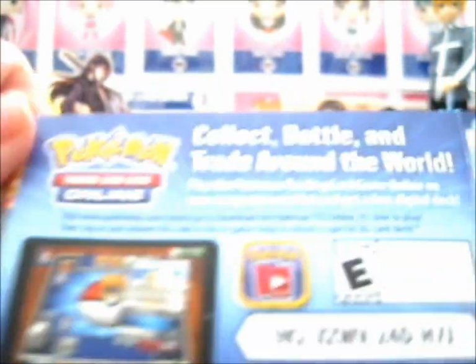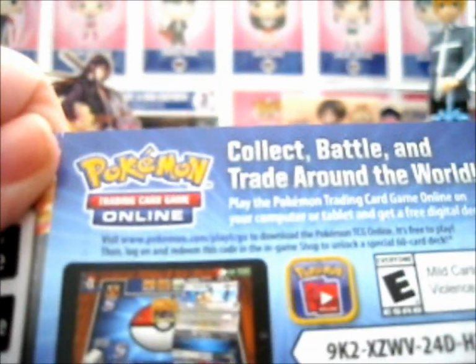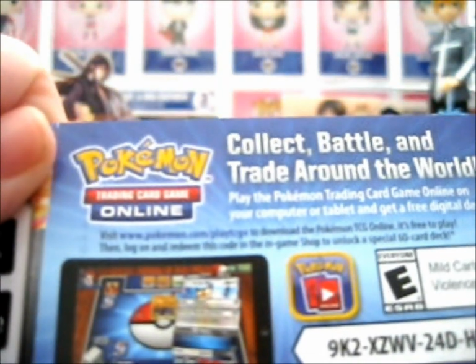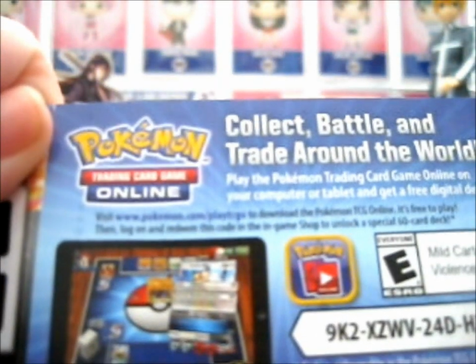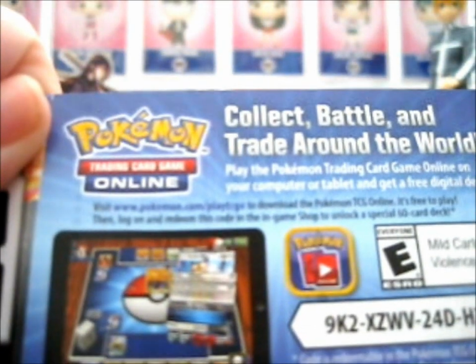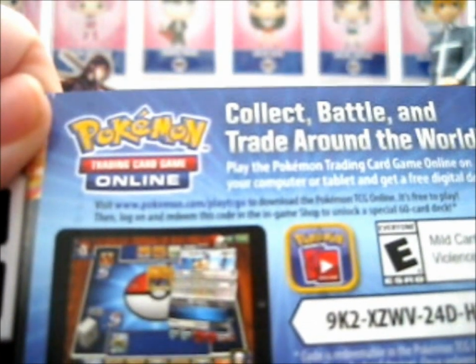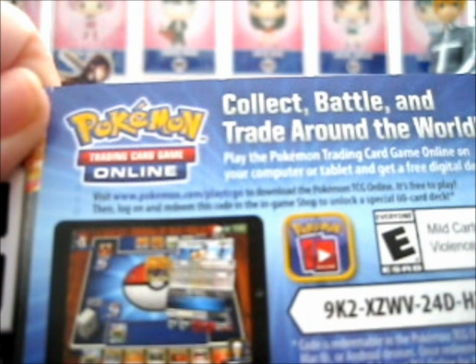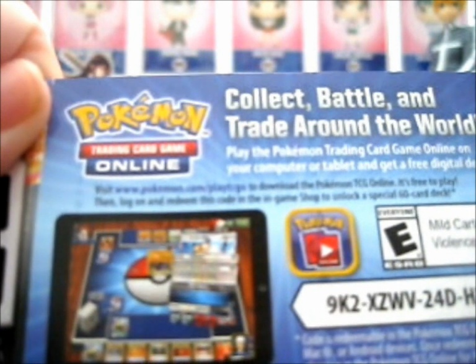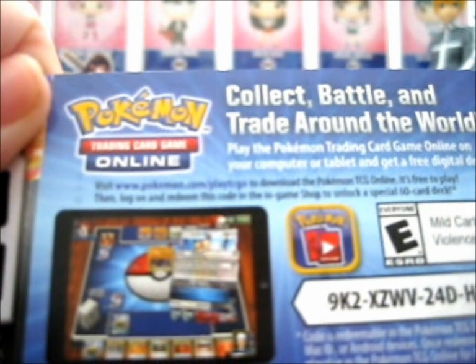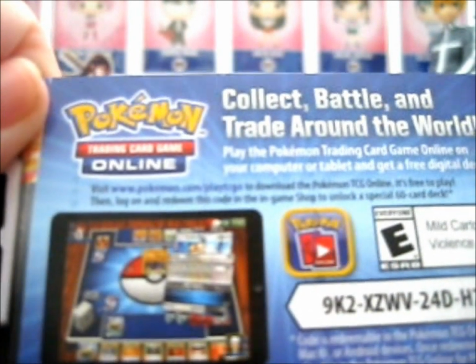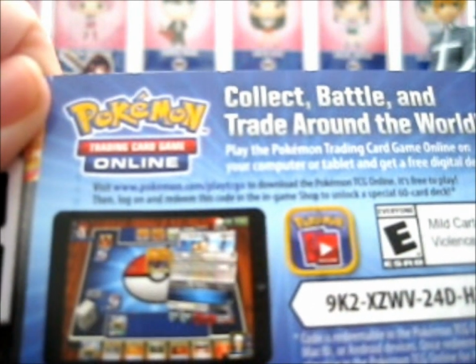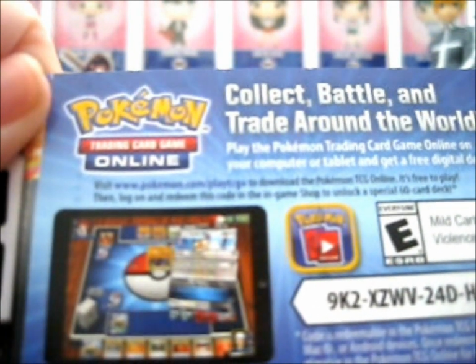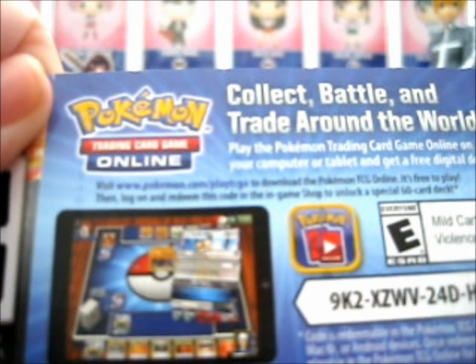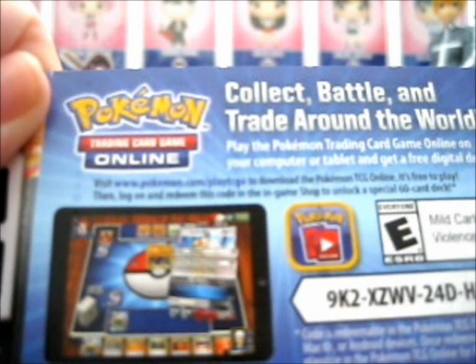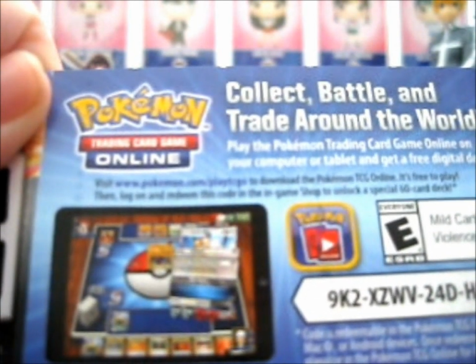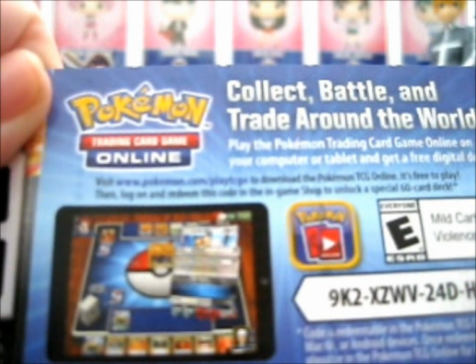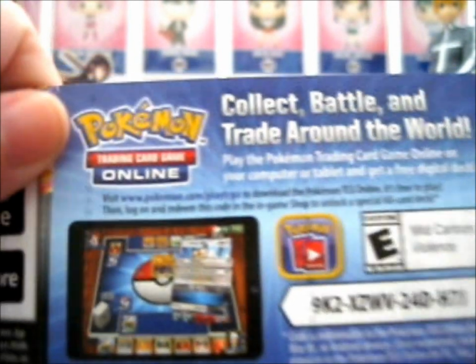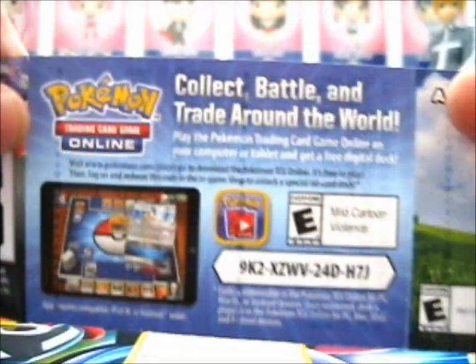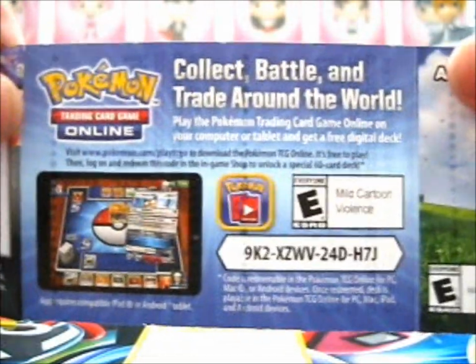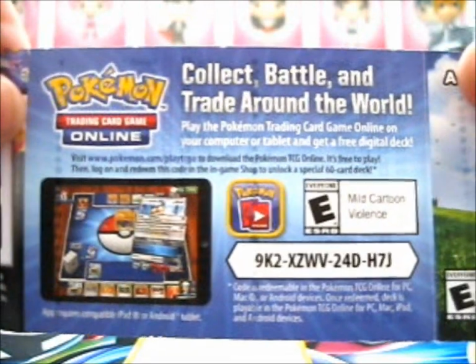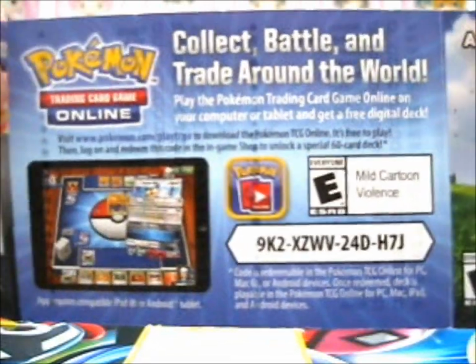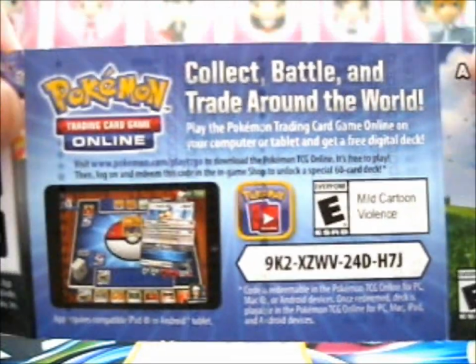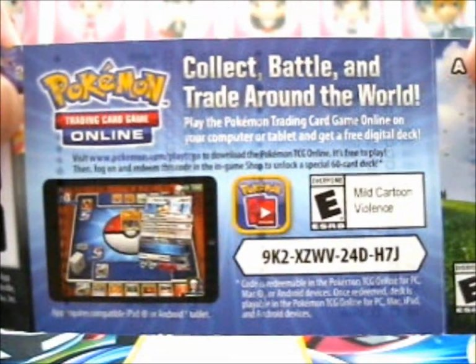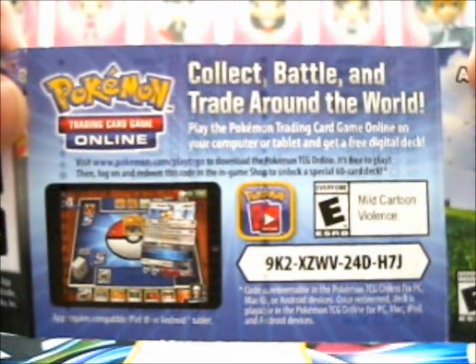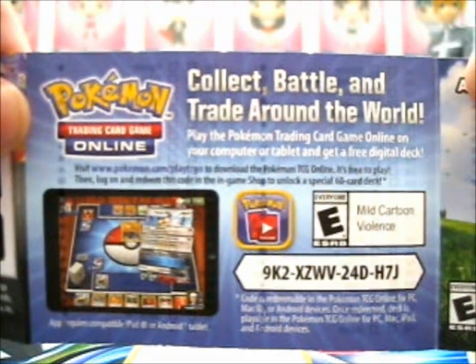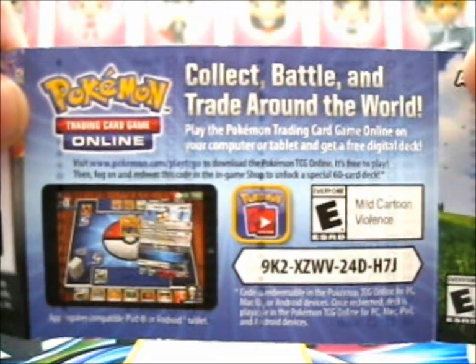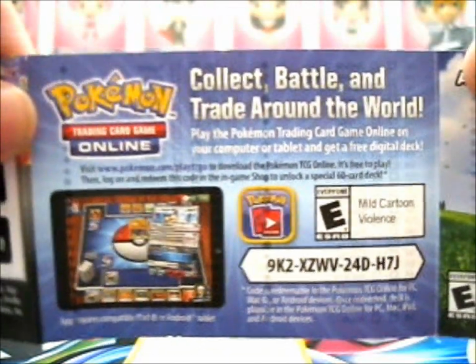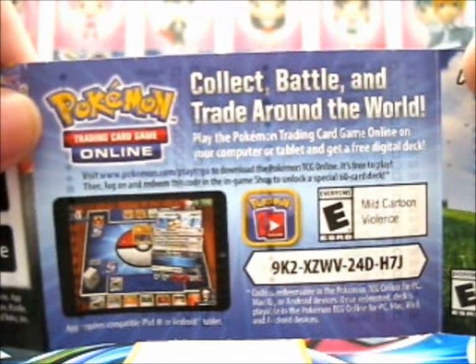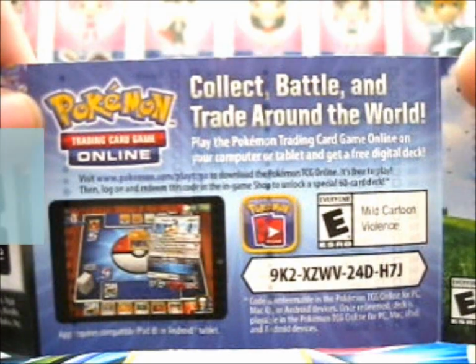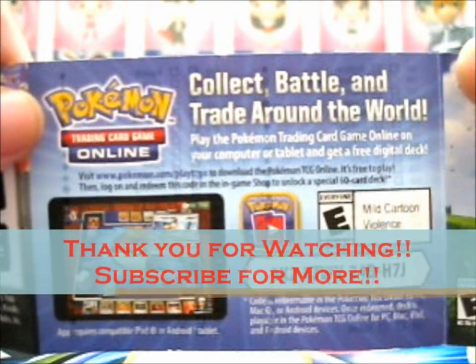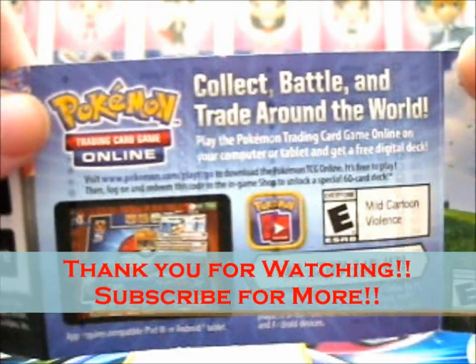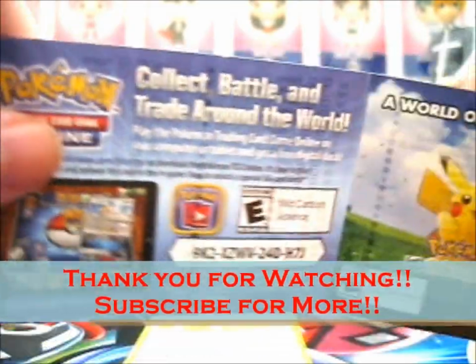For a free deck, I think. There you go. Thank you for watching. I hope it's worth more.